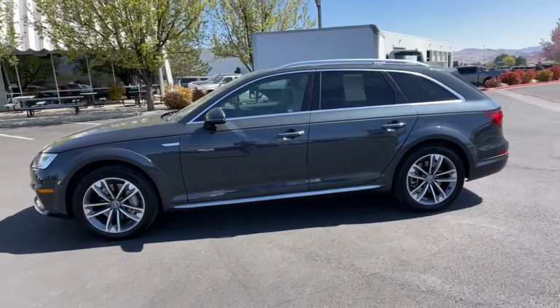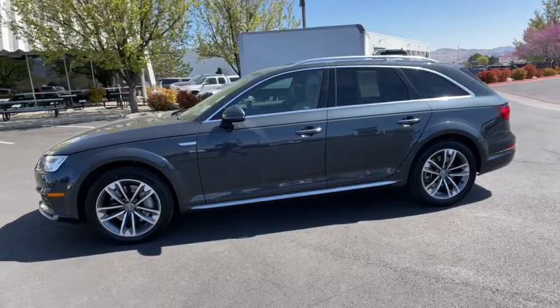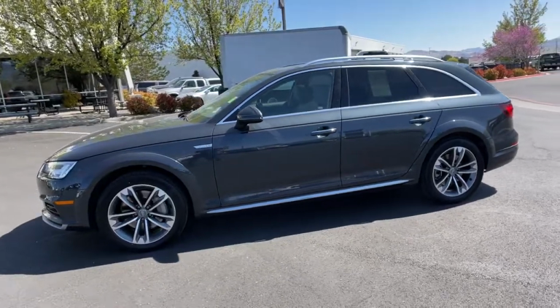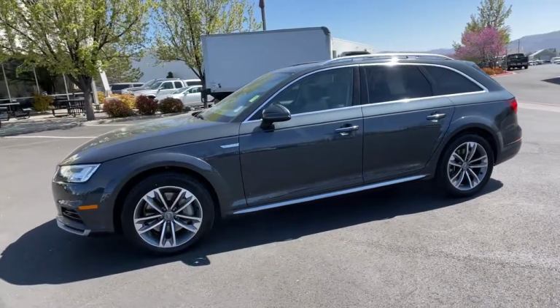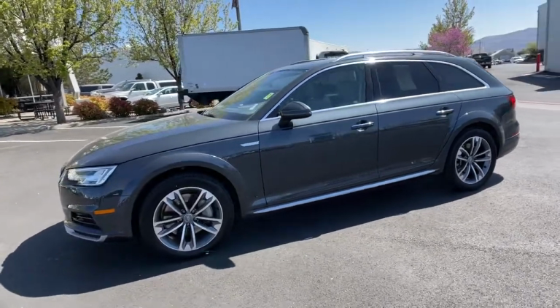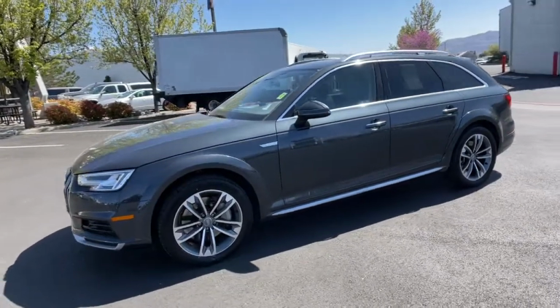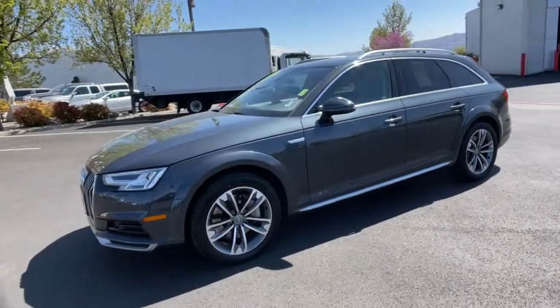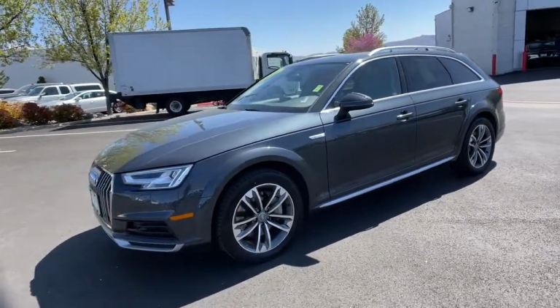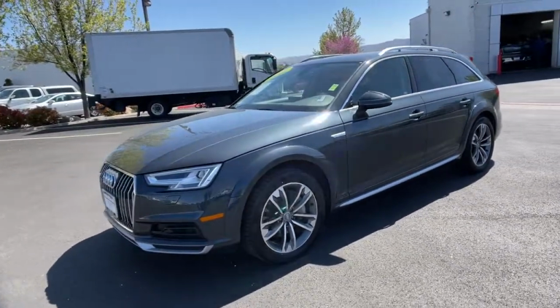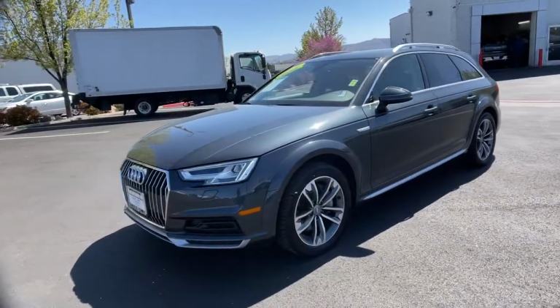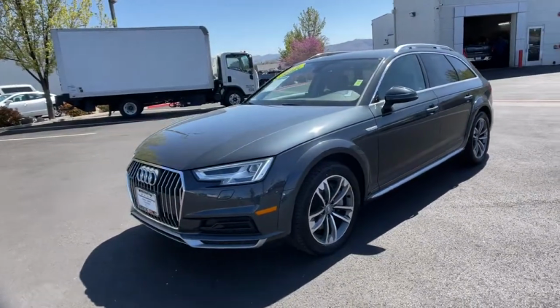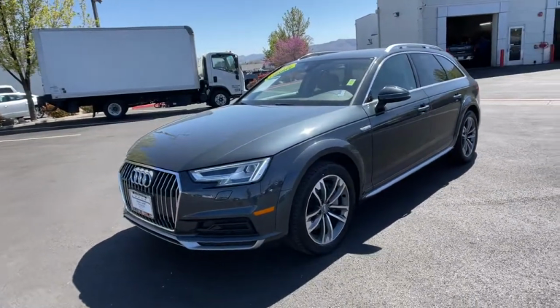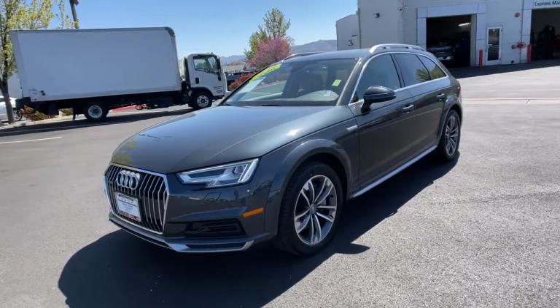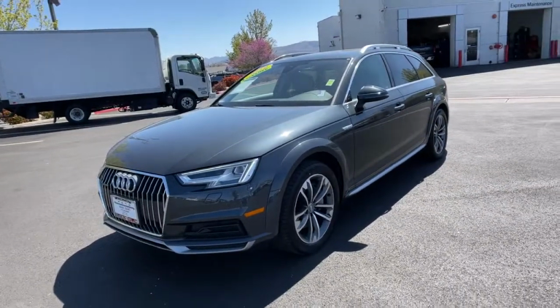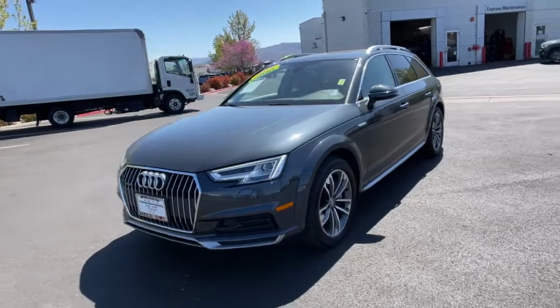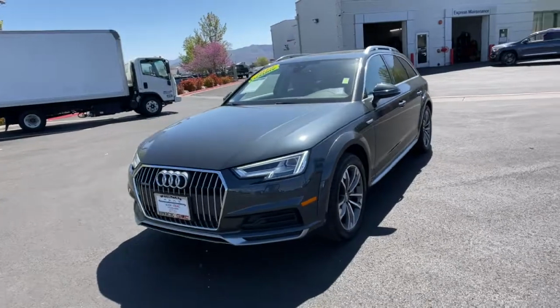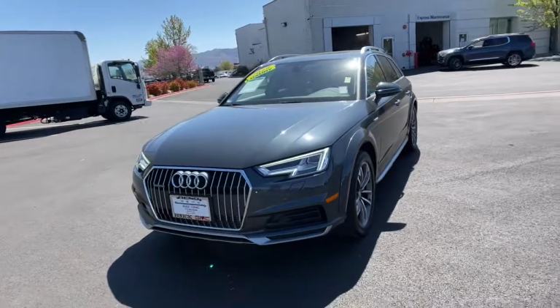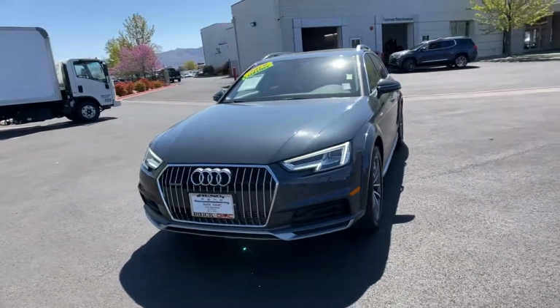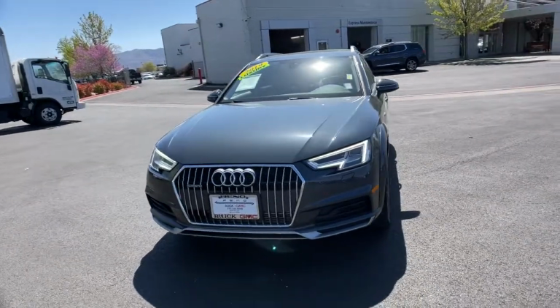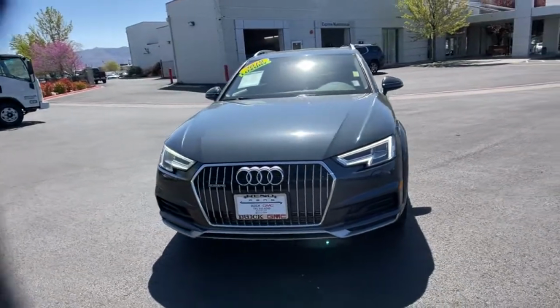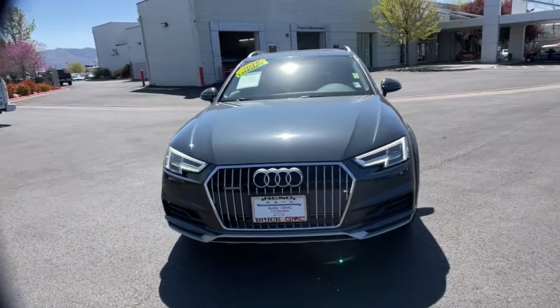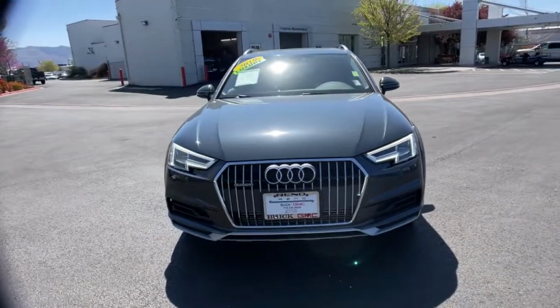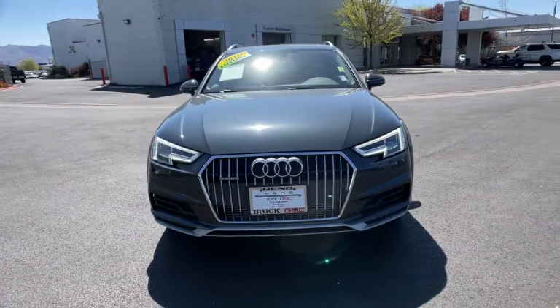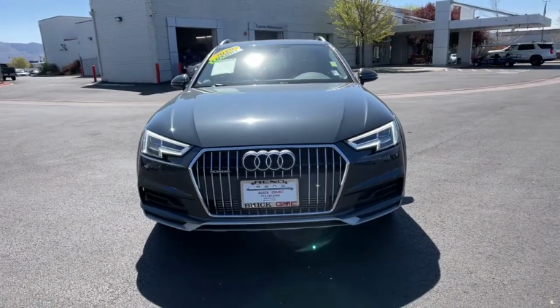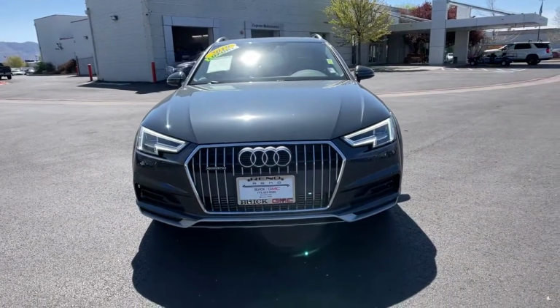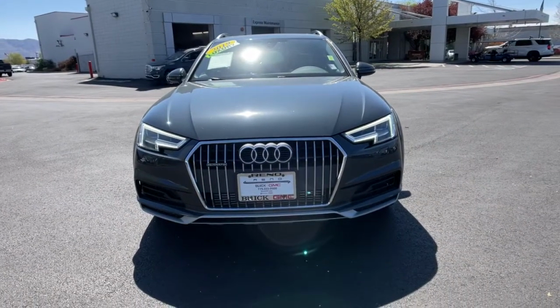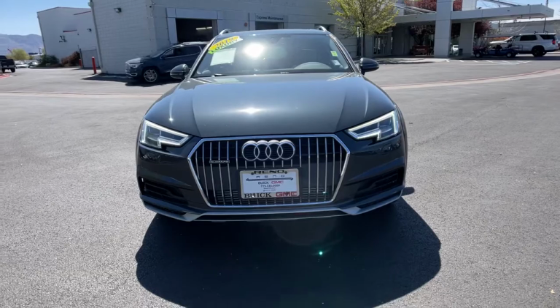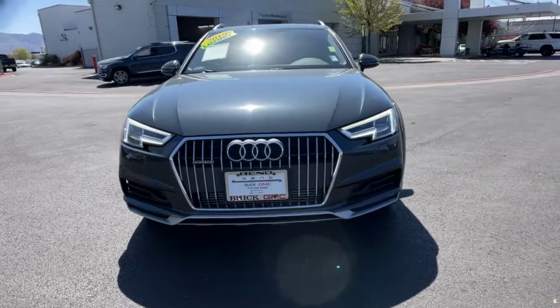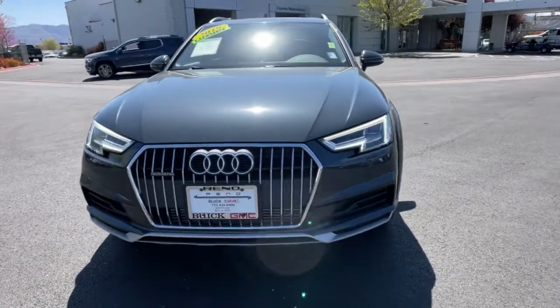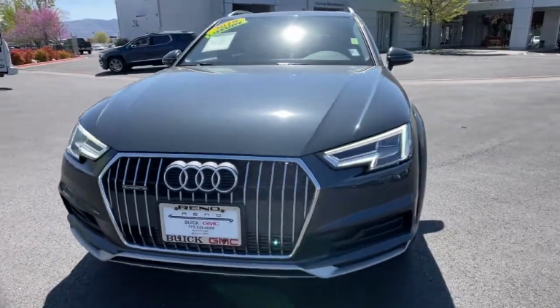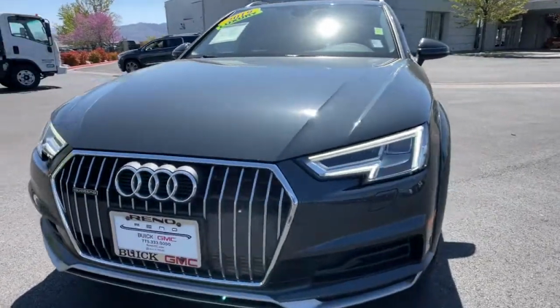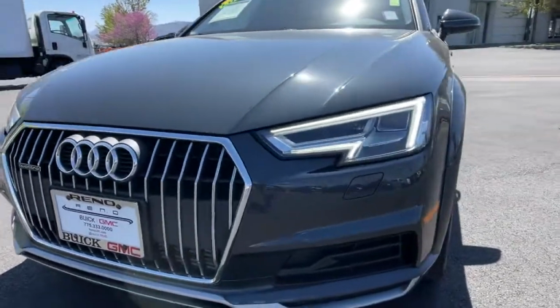Panoramic Roof, All Wheel Drive, Sun Moon Roof, Keyless Entry, Power Passenger Seat, Active Suspension, Power Lift Gate, Heated Mirrors, Backup Camera, Power Driver Seat.